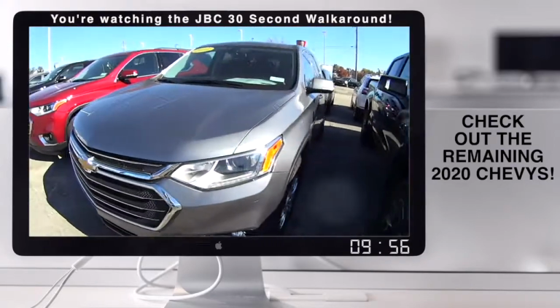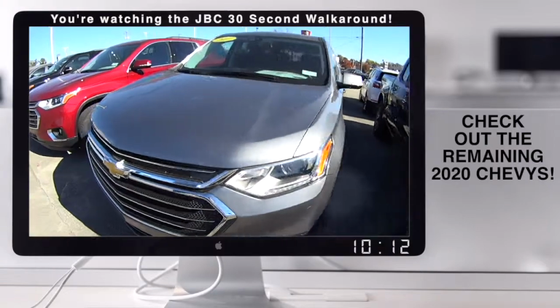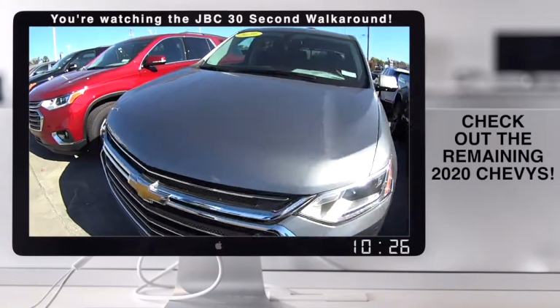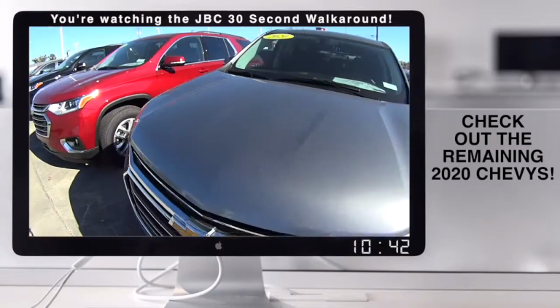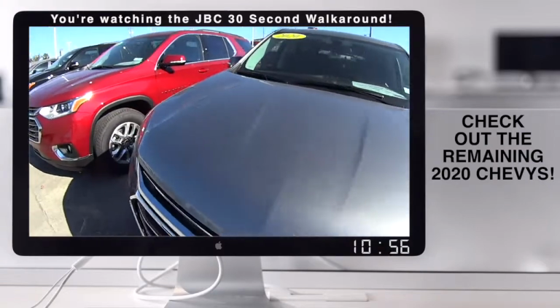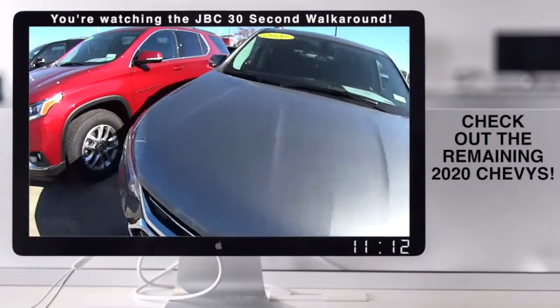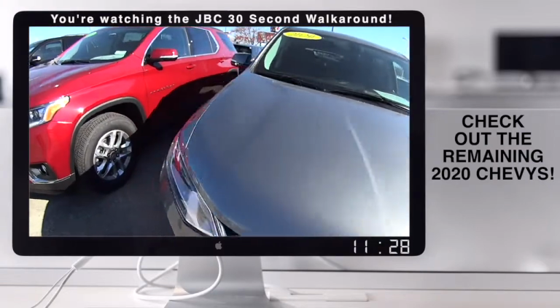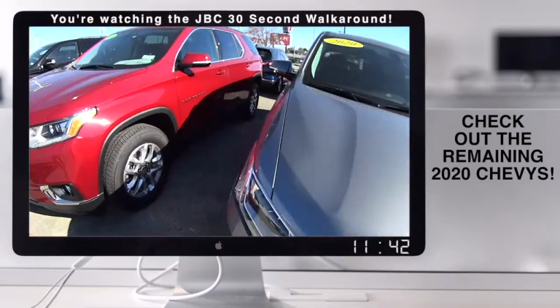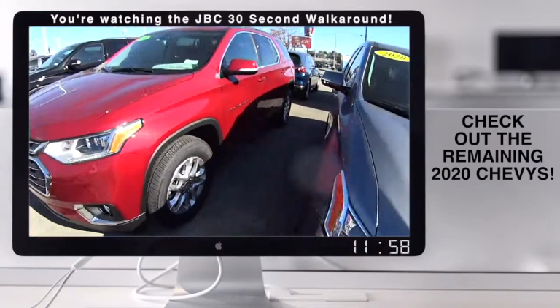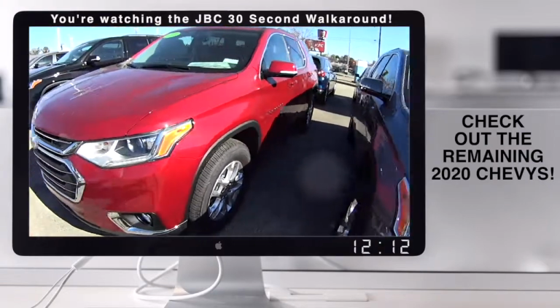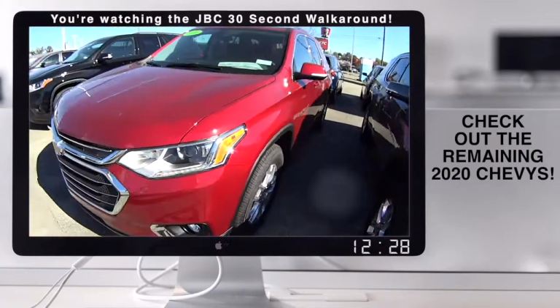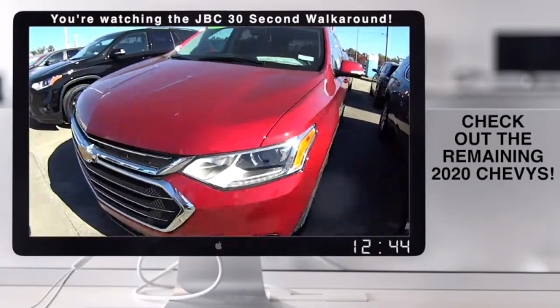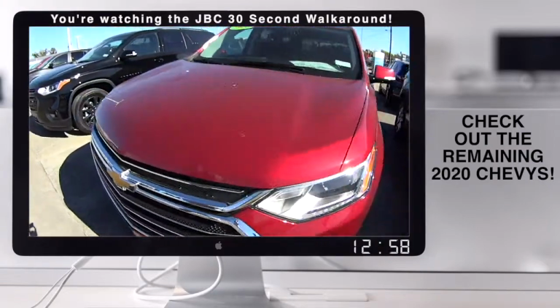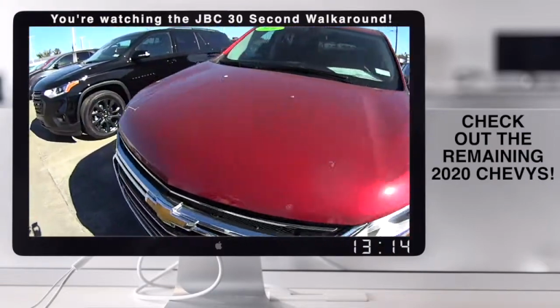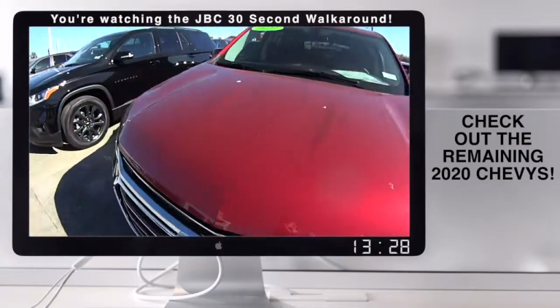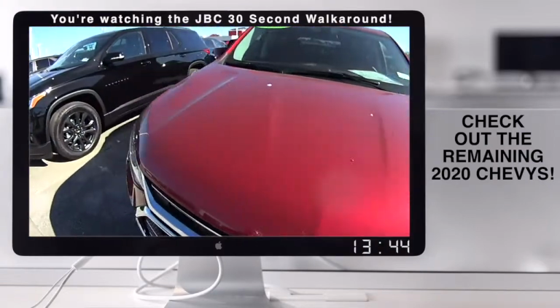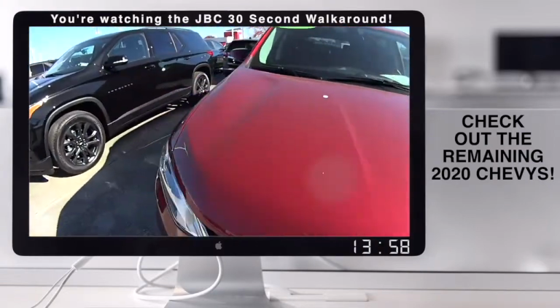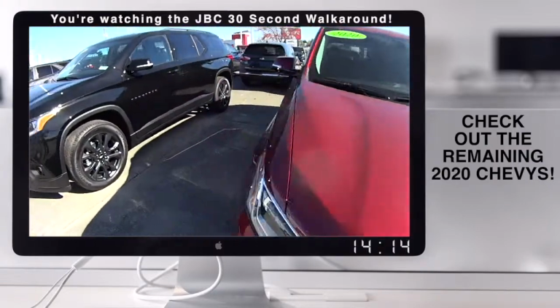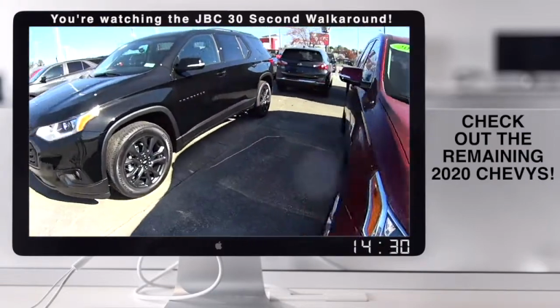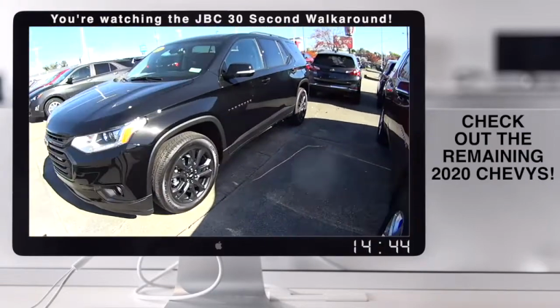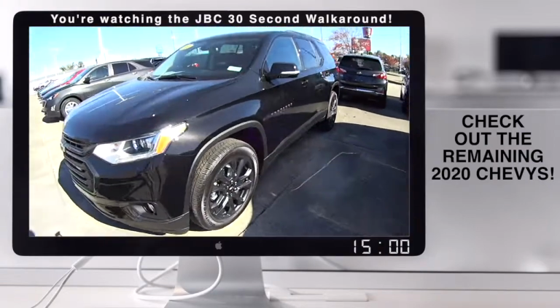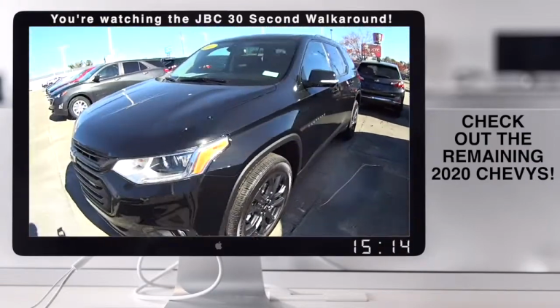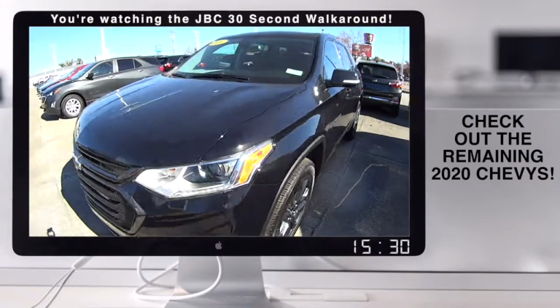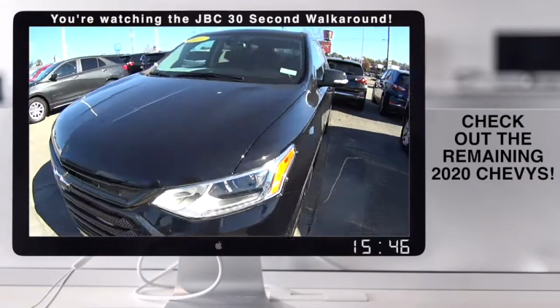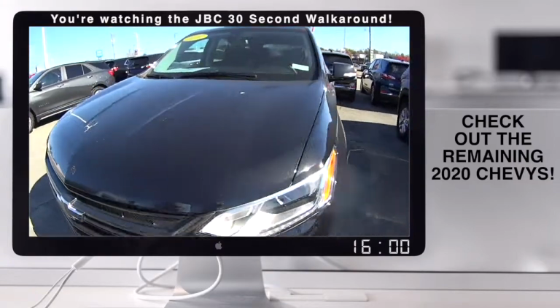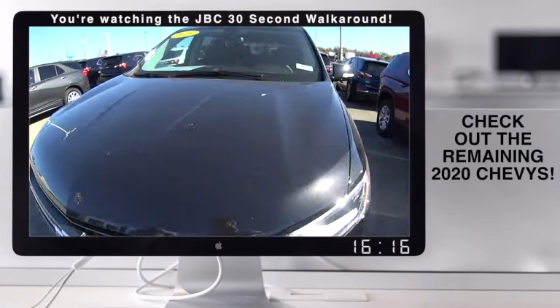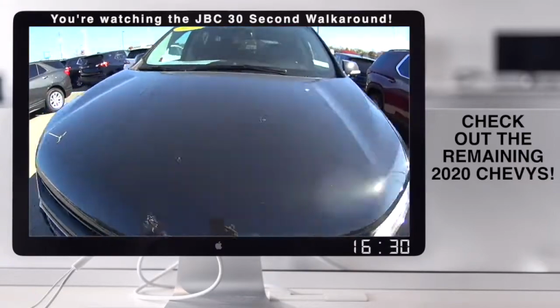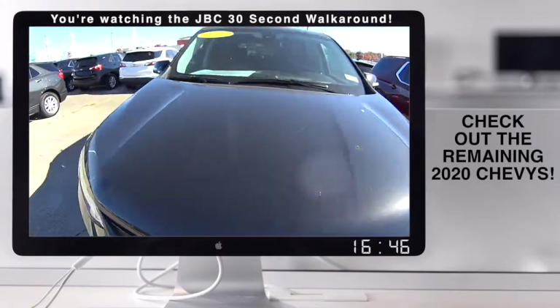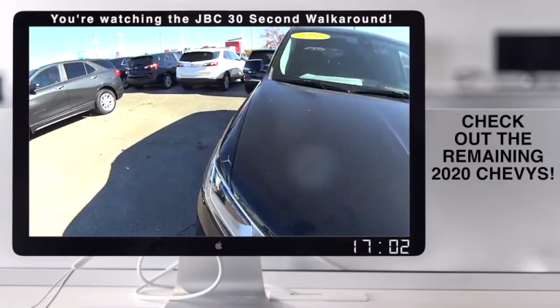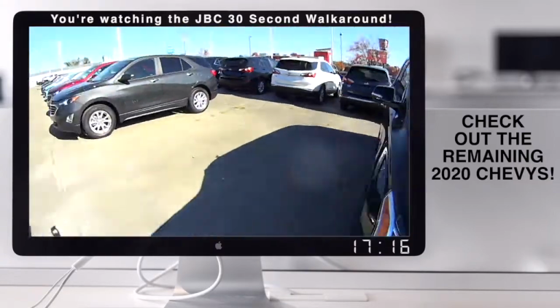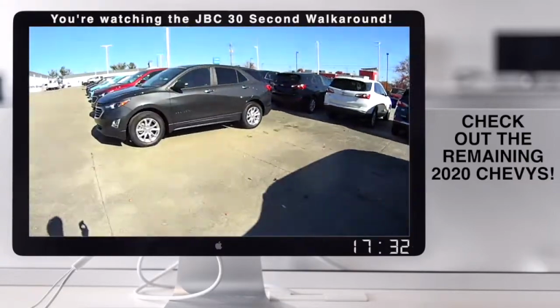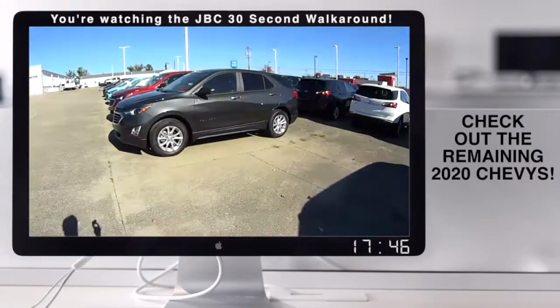We've got Traverse. We've got them in different colors — RSs, LTs, LSs. Last of the 2020s. Come and get them.